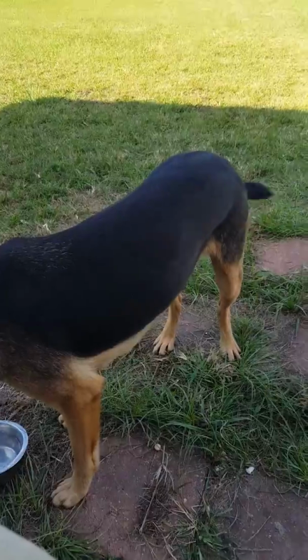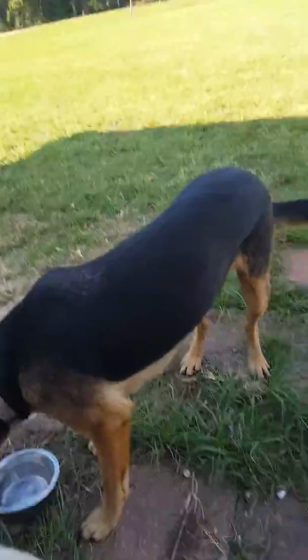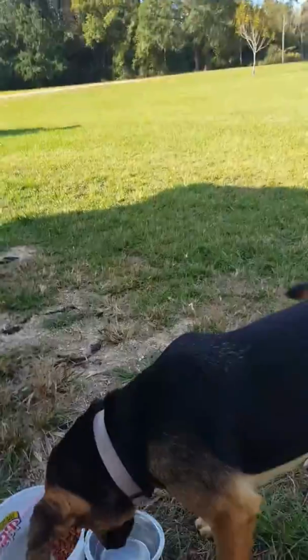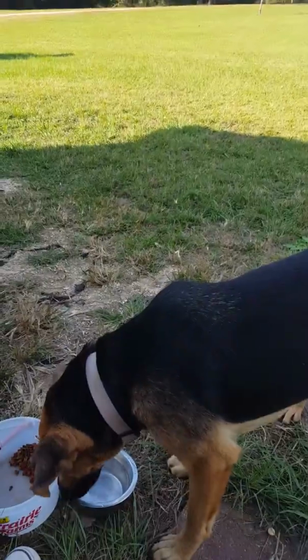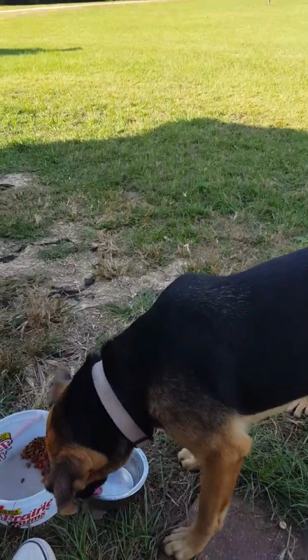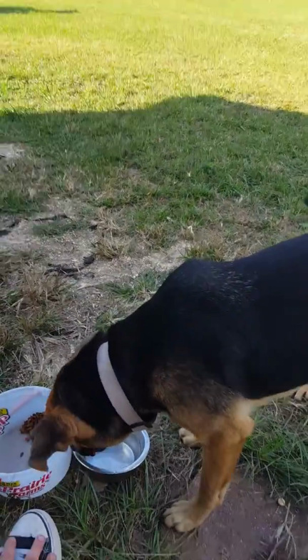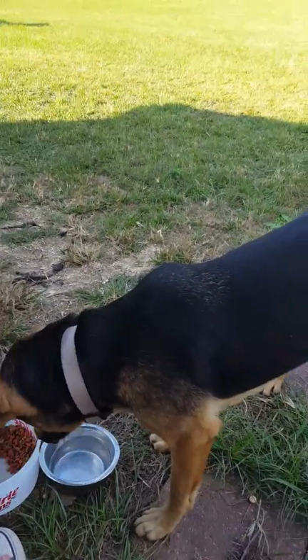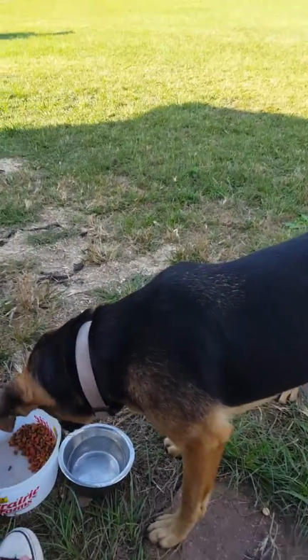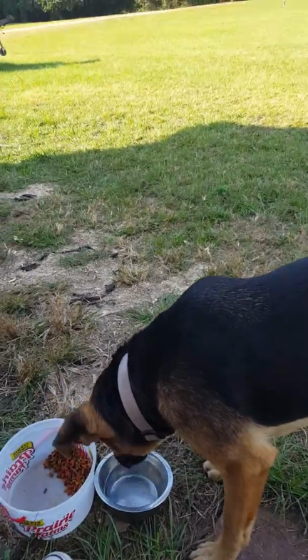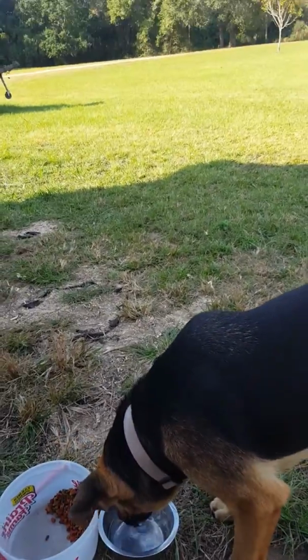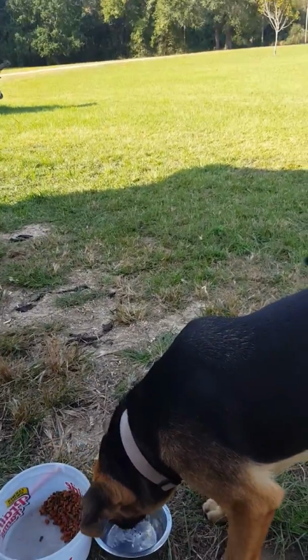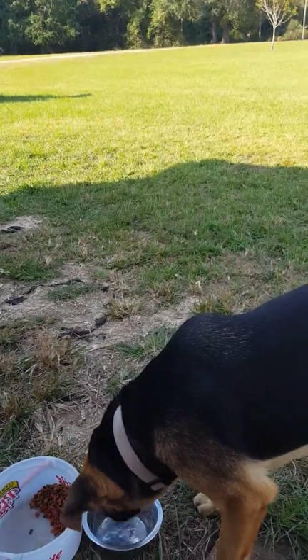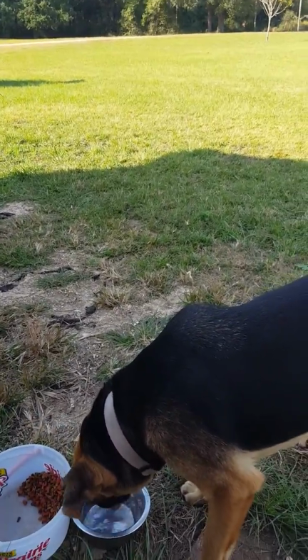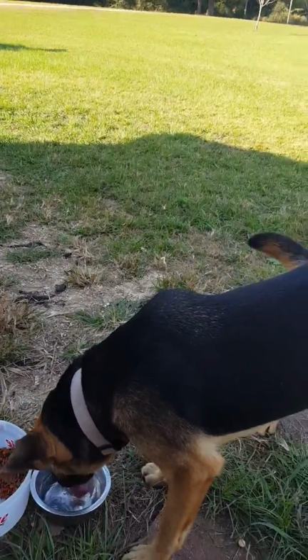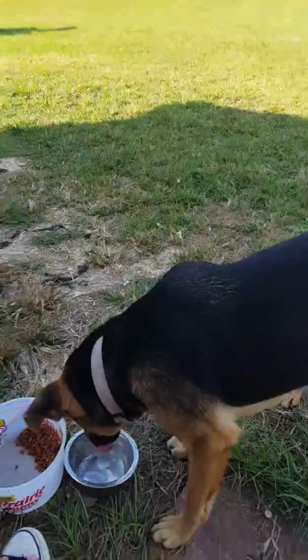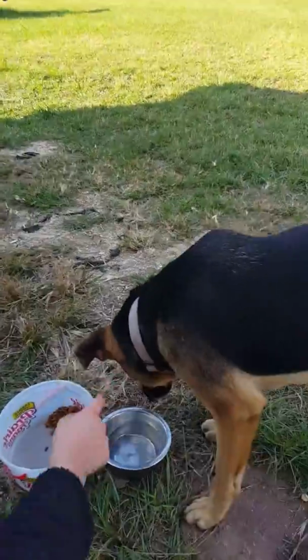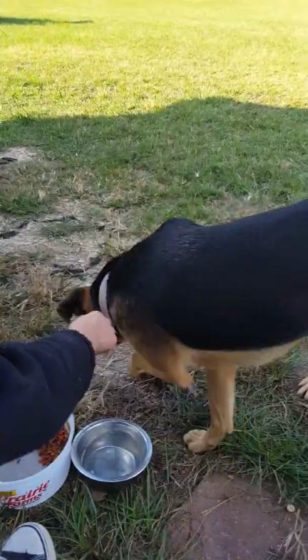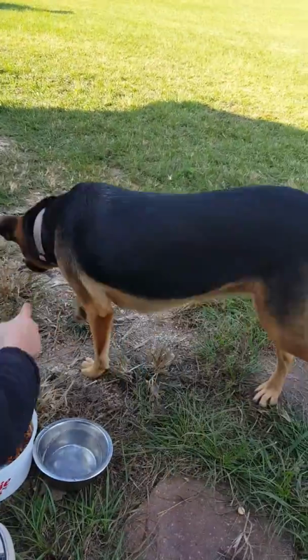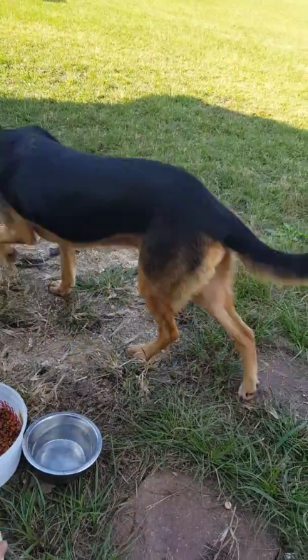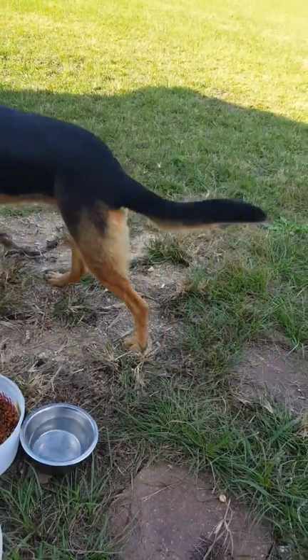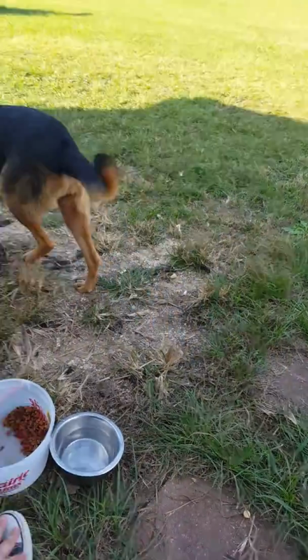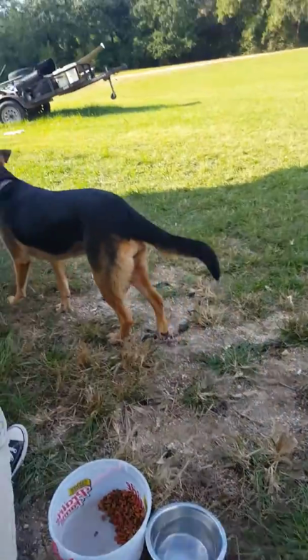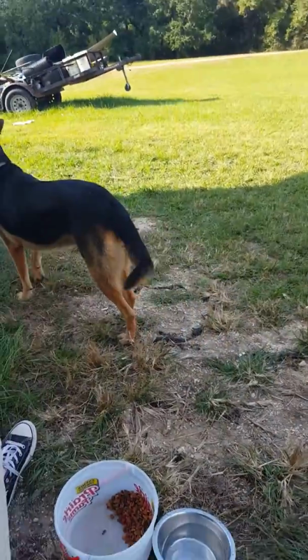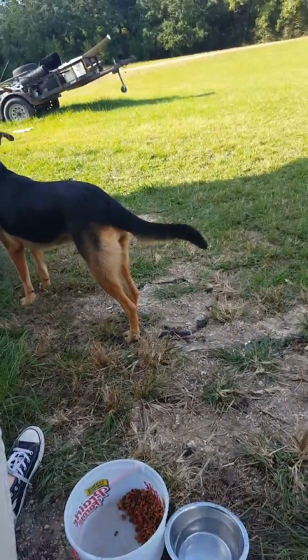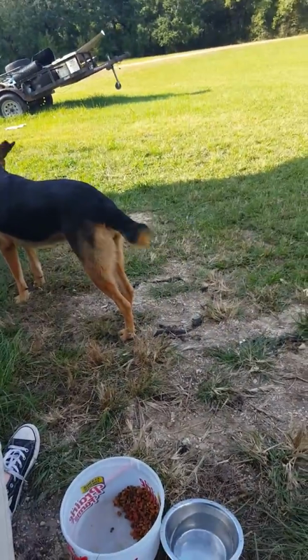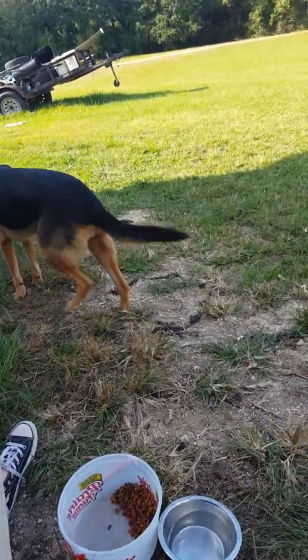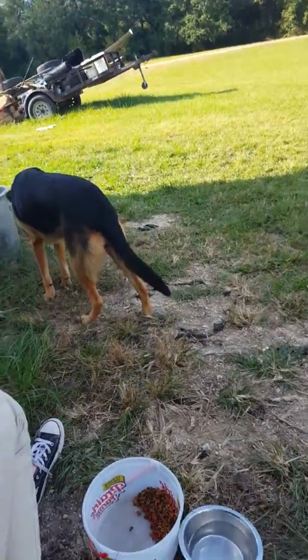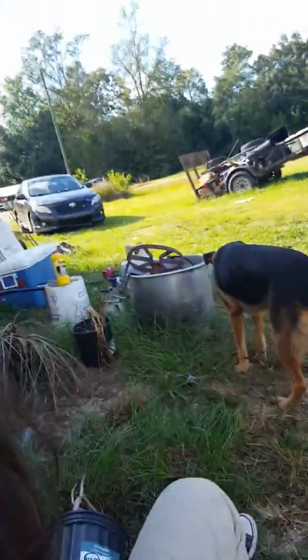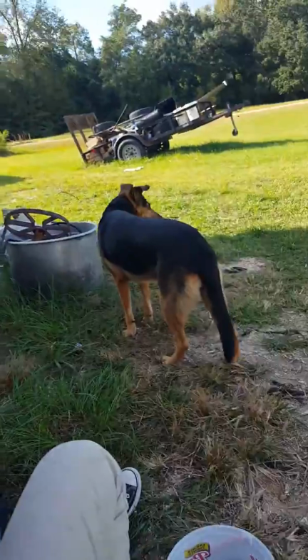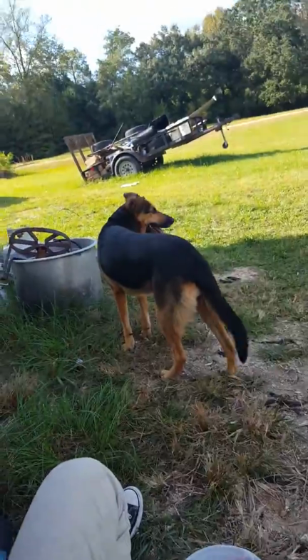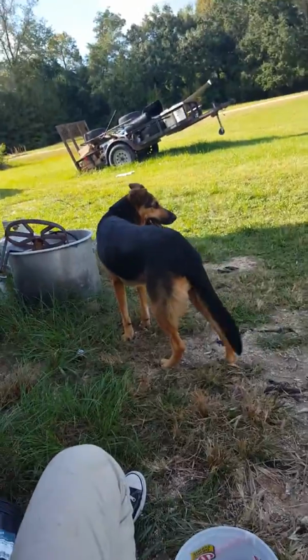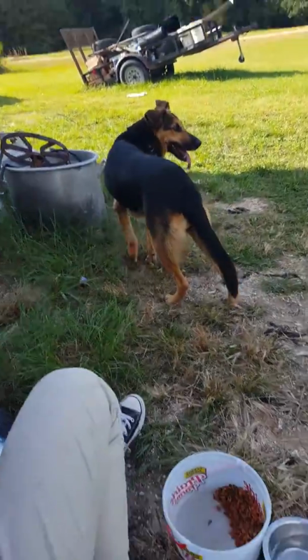We've confirmed it's a she. She's a very beautiful dog. But if you know who her owner is — she has this tan collar — if you know who her owner is, then please leave a comment or something.